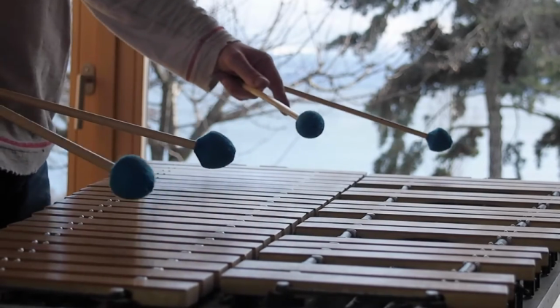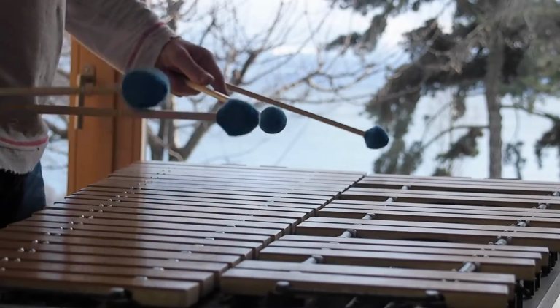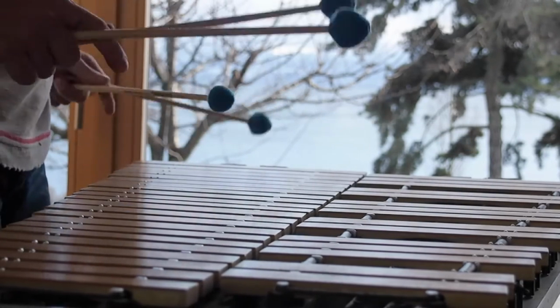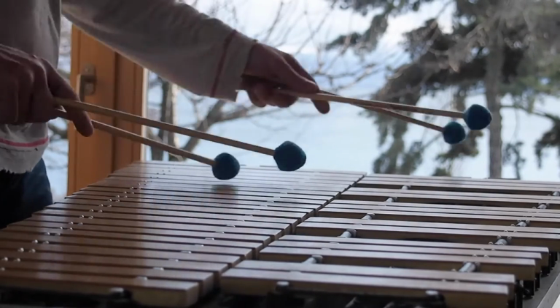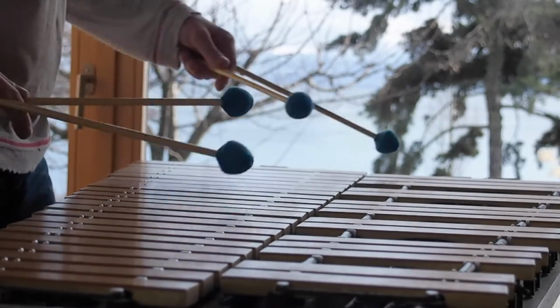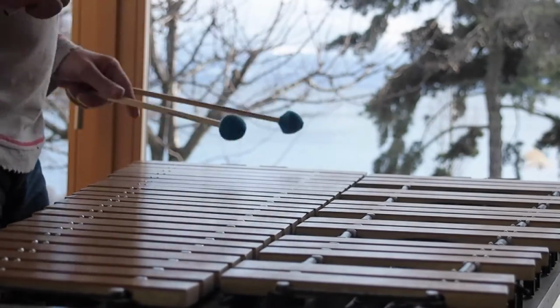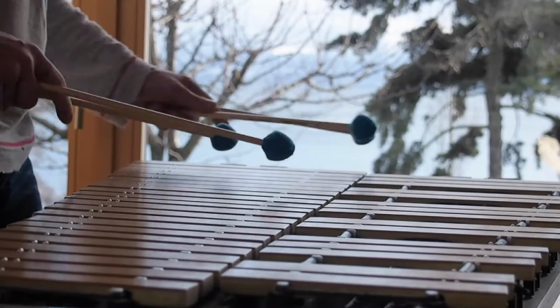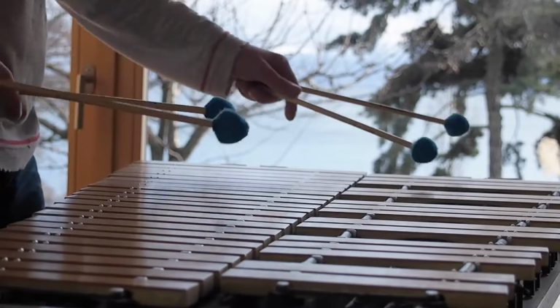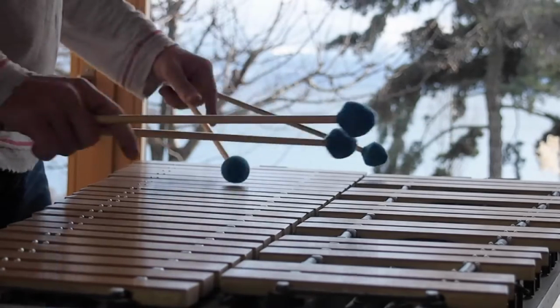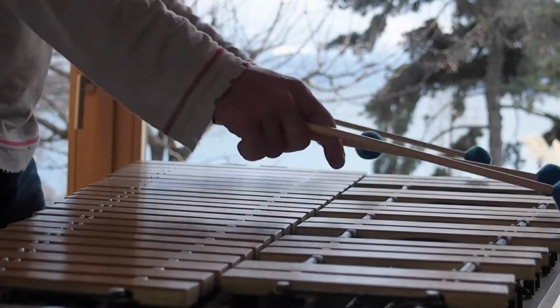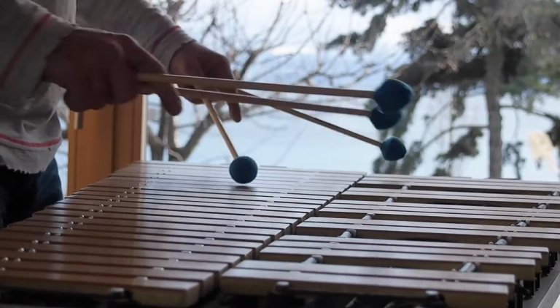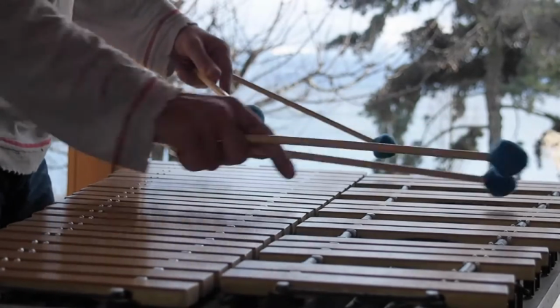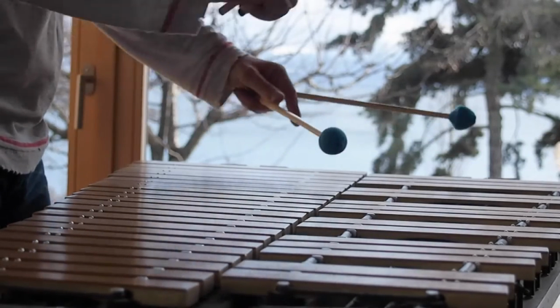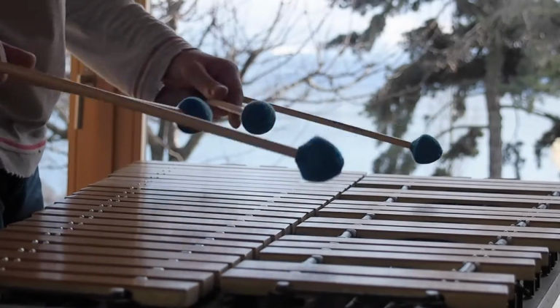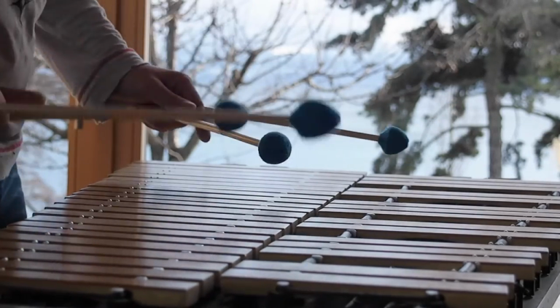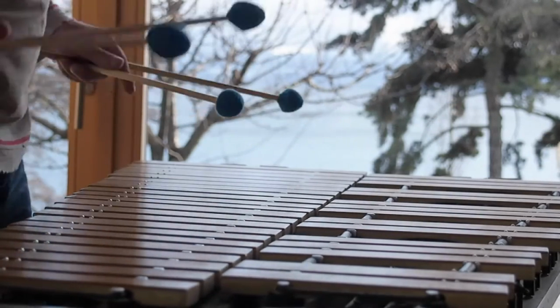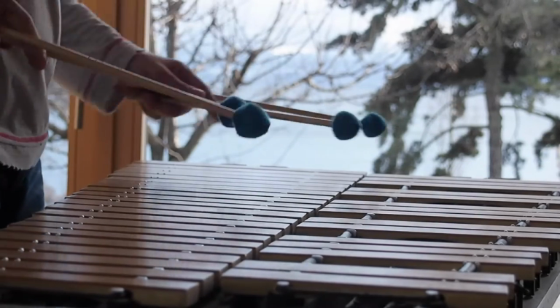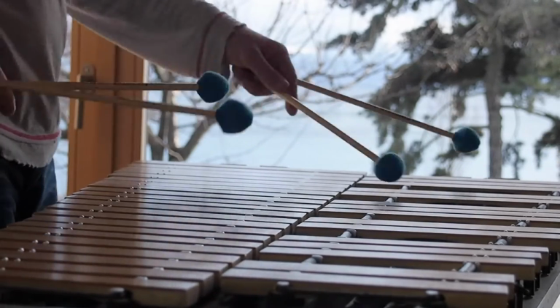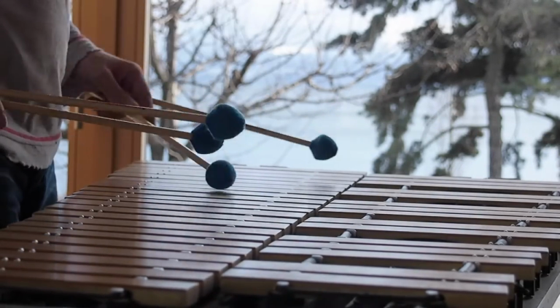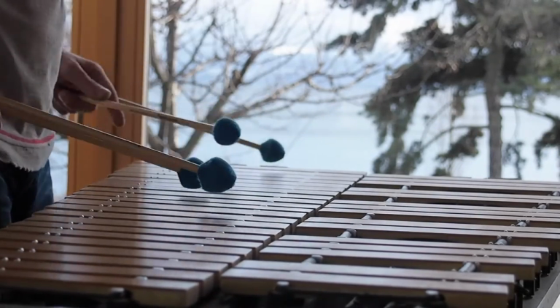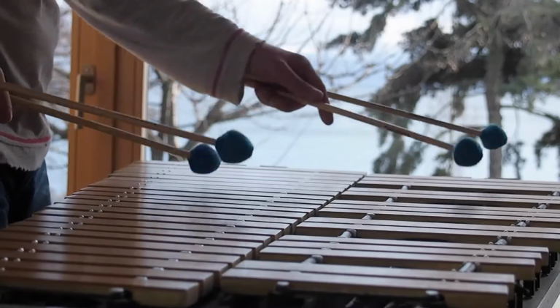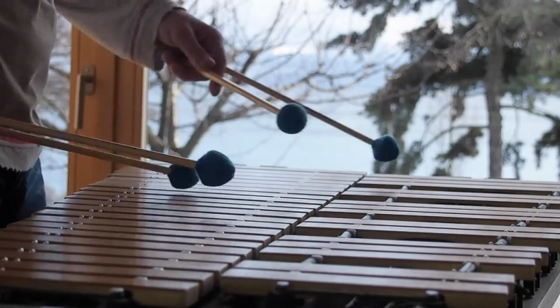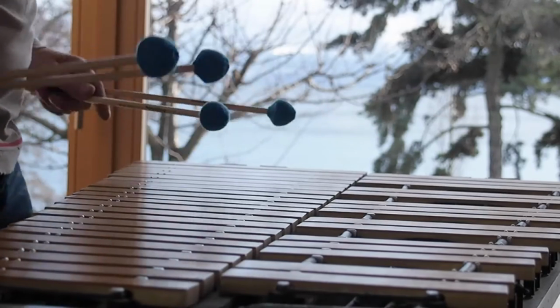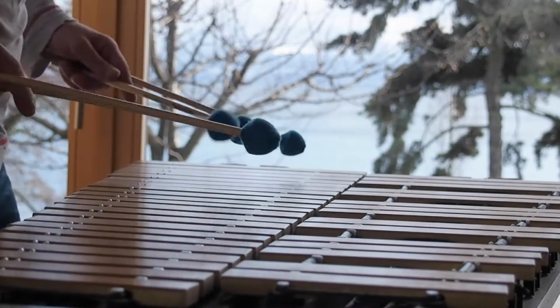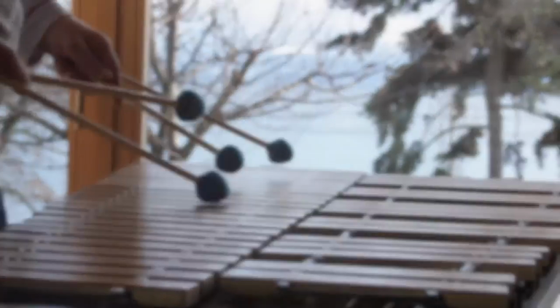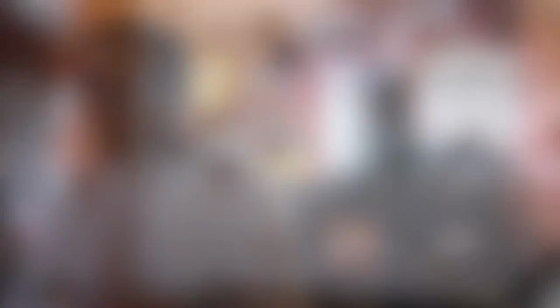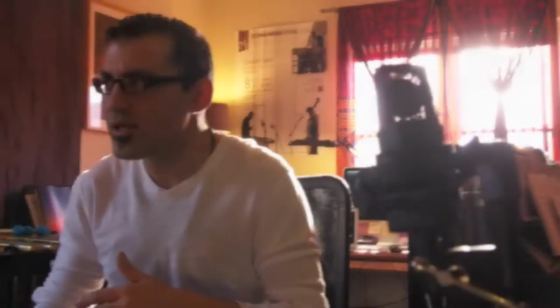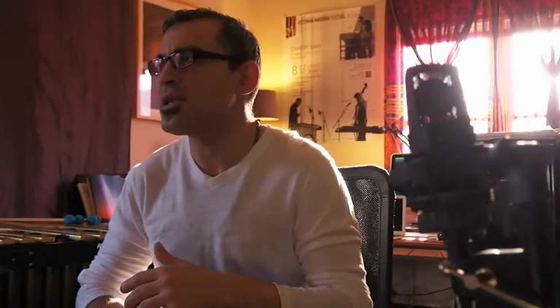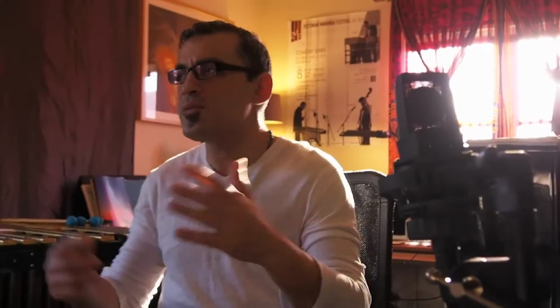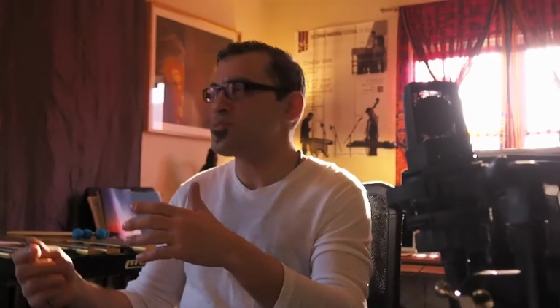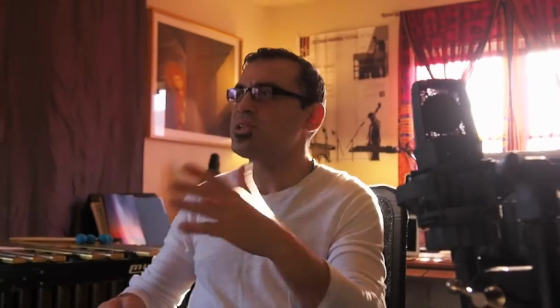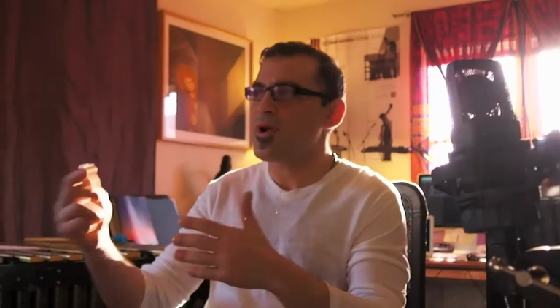Written for Sindu is a 3-part solo vibraphone suite, written for 4 mallets. It features techniques like pedaling, dabbing, and independence between left and right.